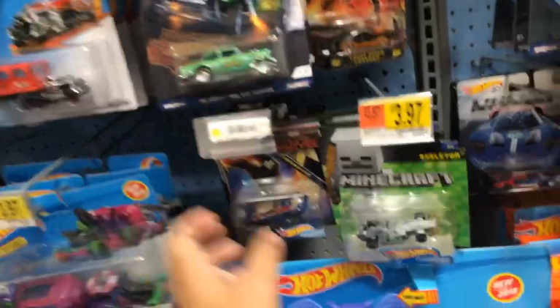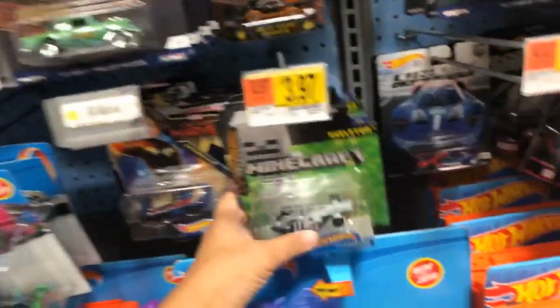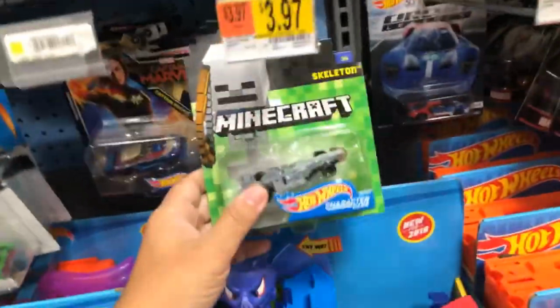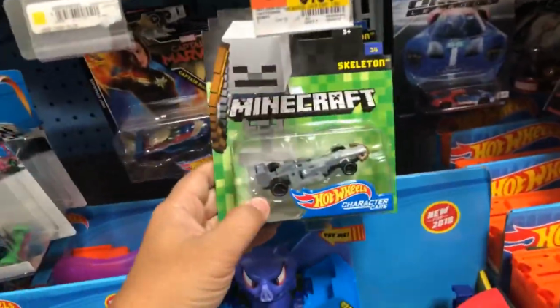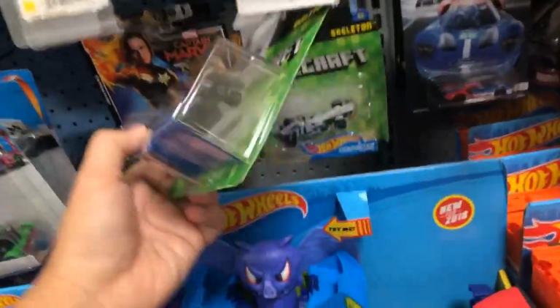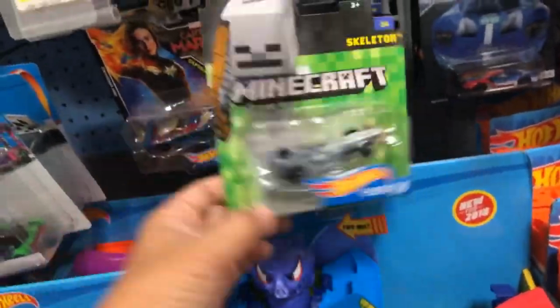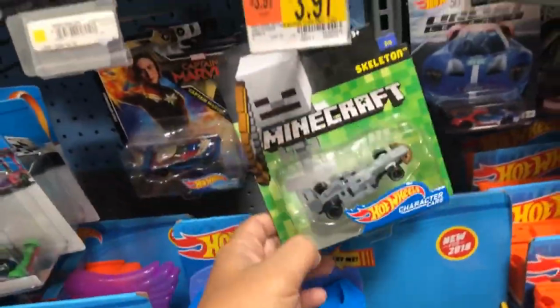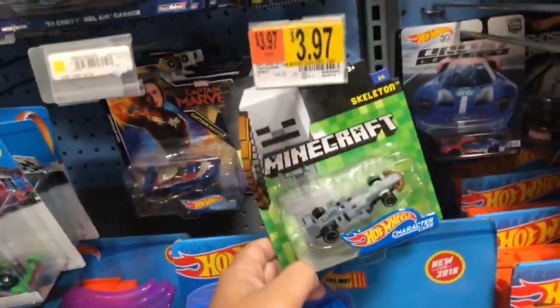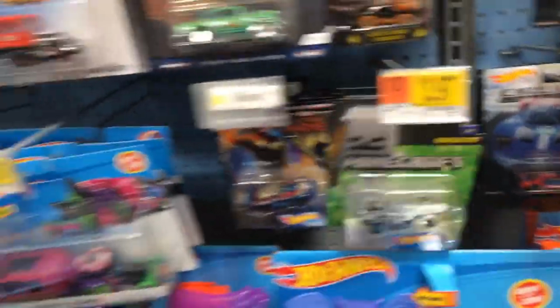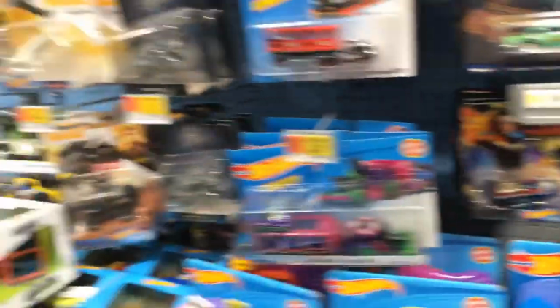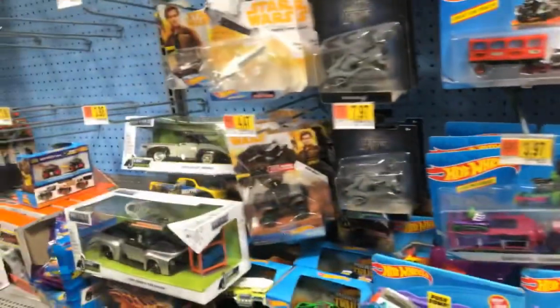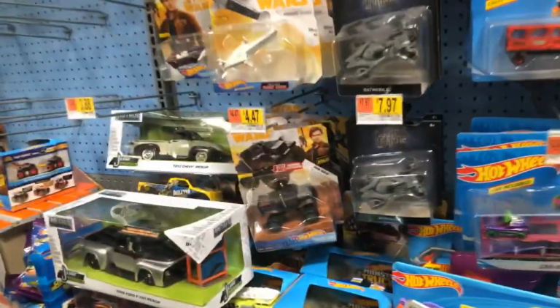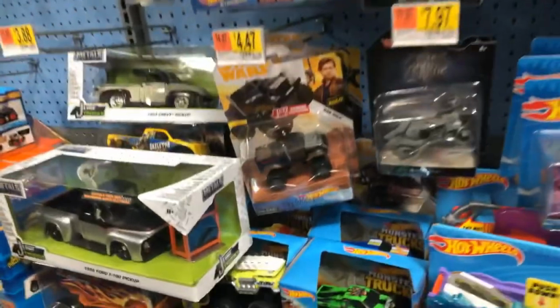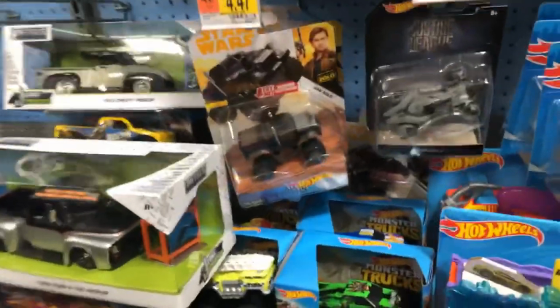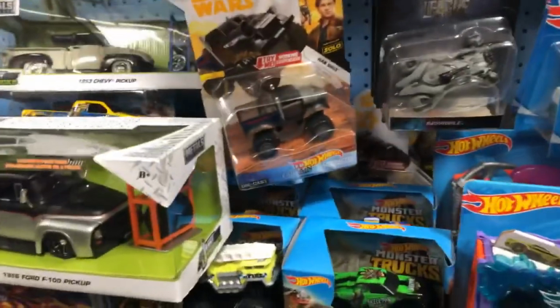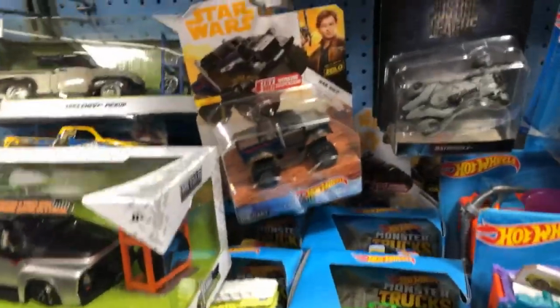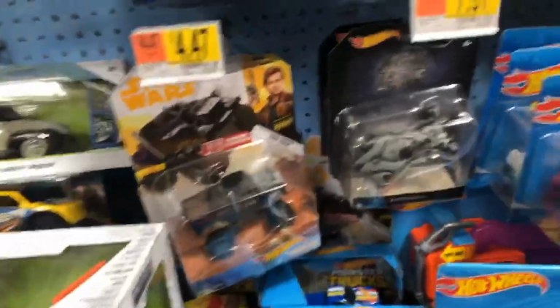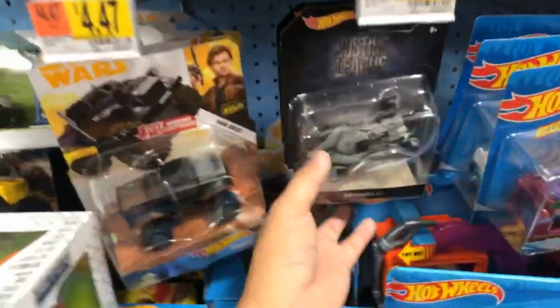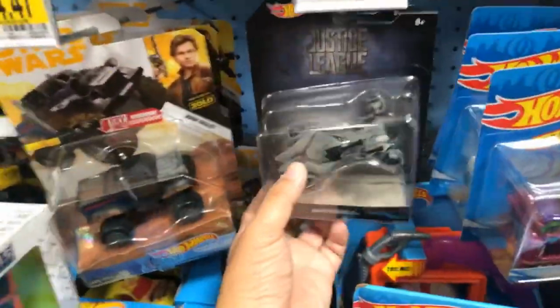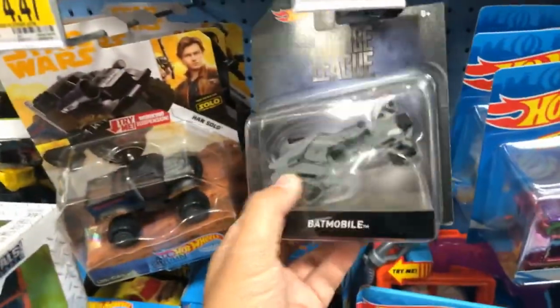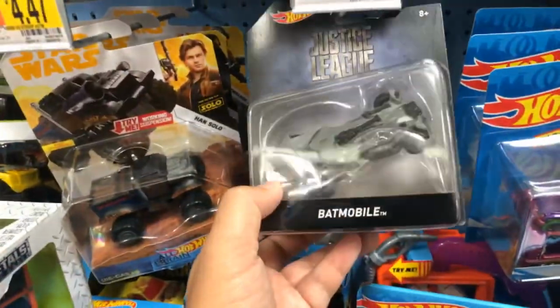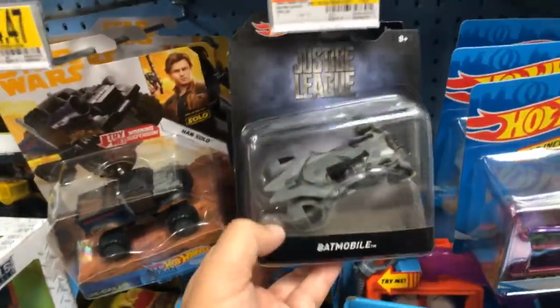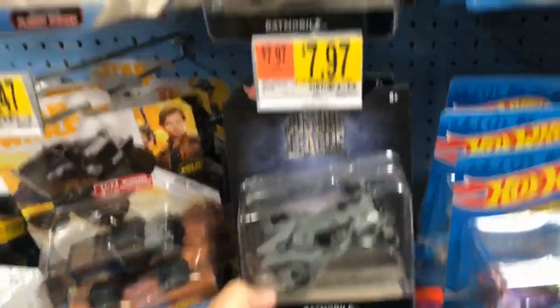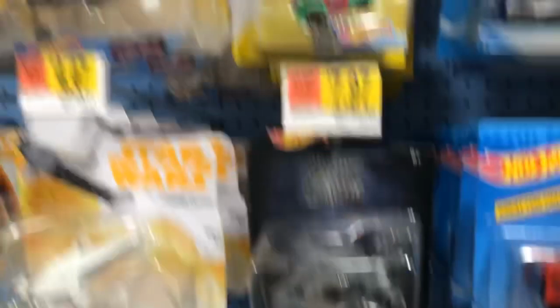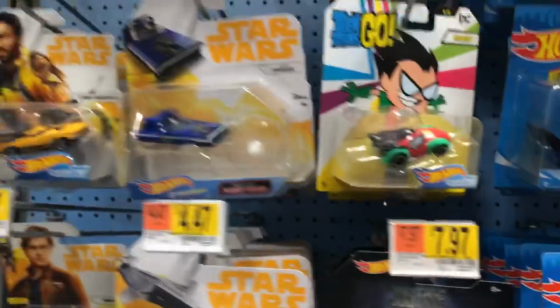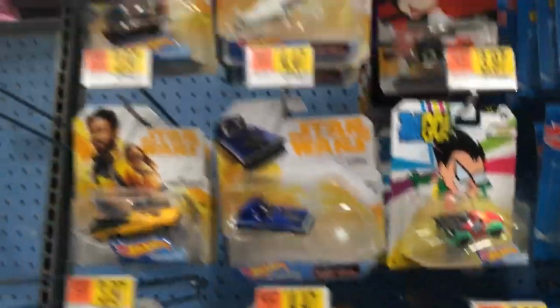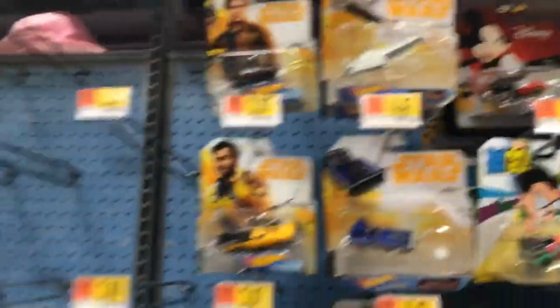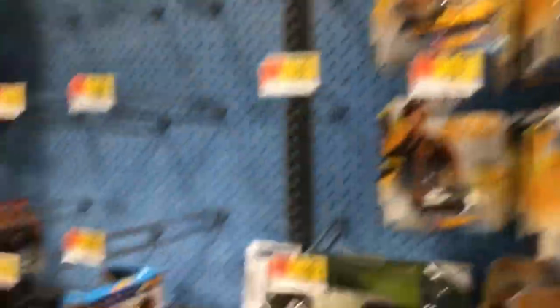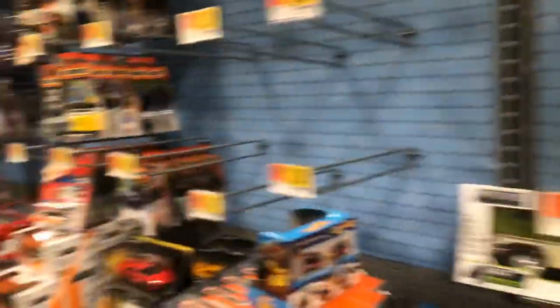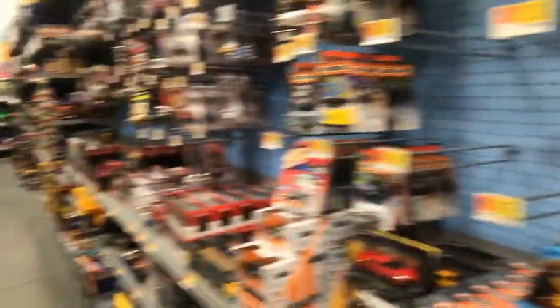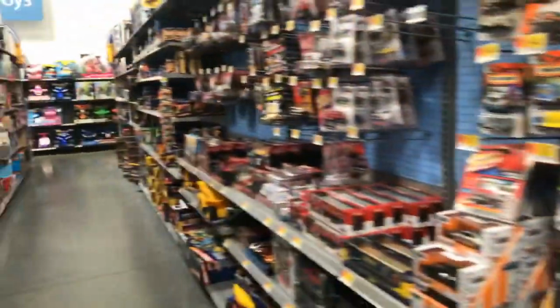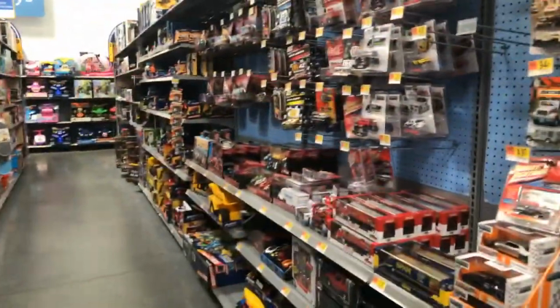Oh, they got some Minecraft Hot Wheels — I usually like the Minecraft ones, pretty cool. They got some cool Star Wars vehicles. This is a Batman vehicle — the Batmobile. And I'm slowly making my way to the Disney car section.